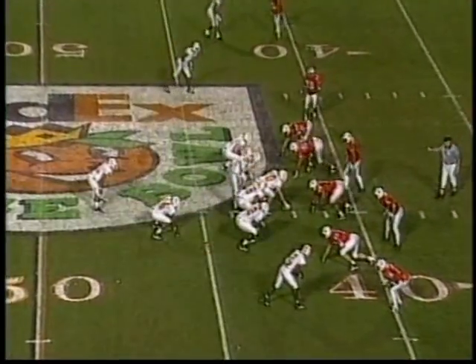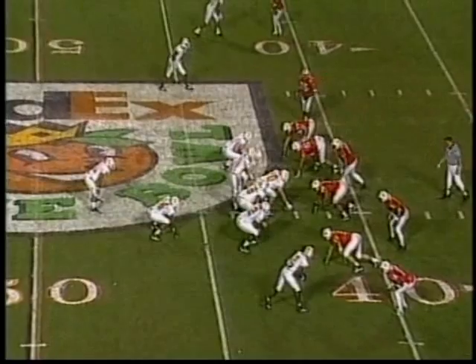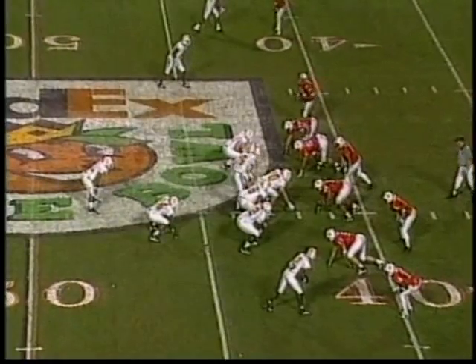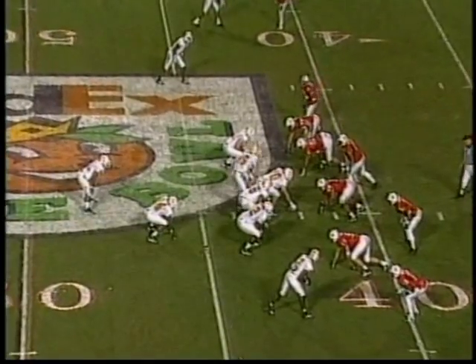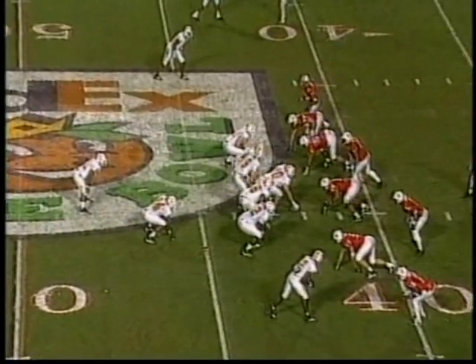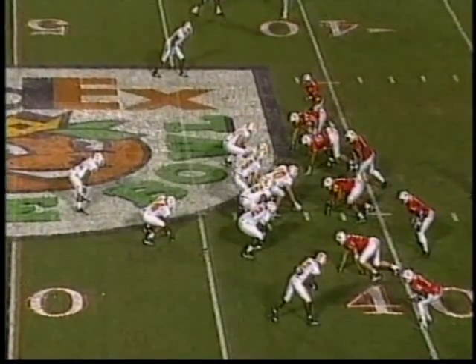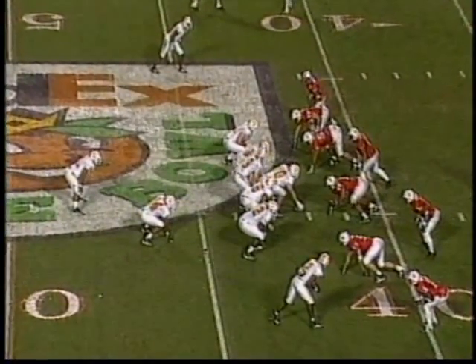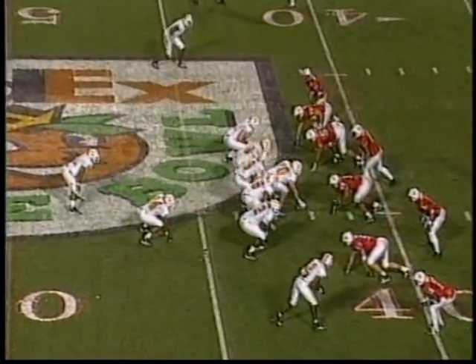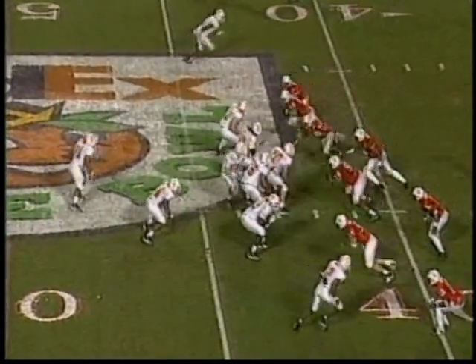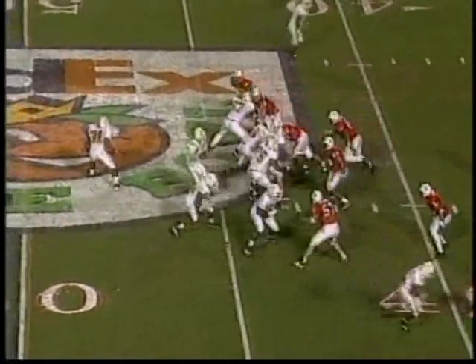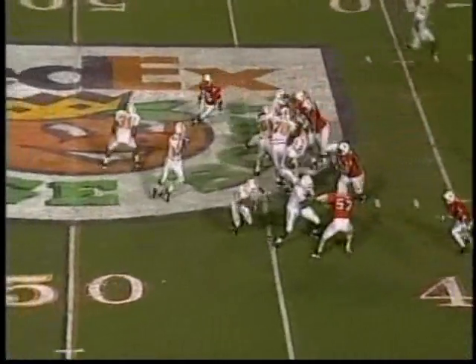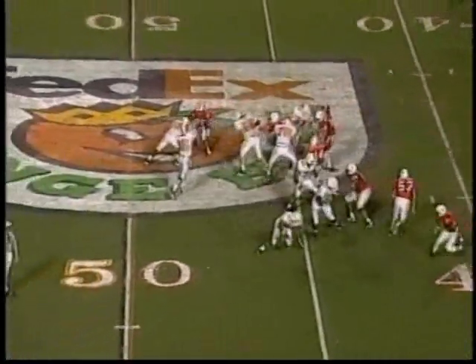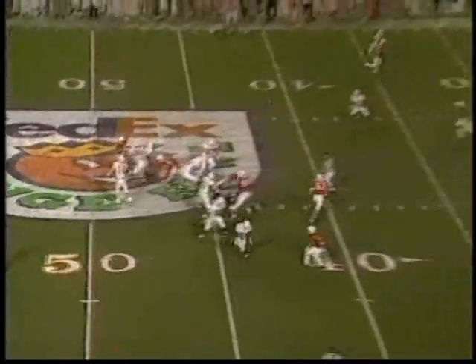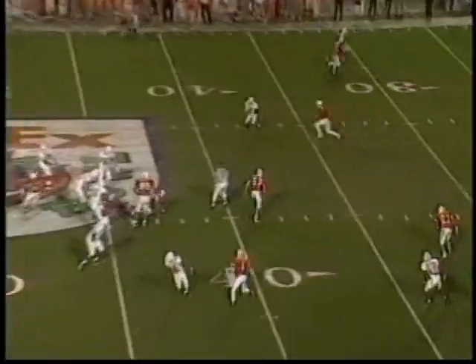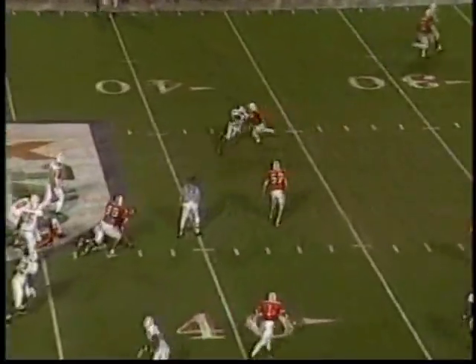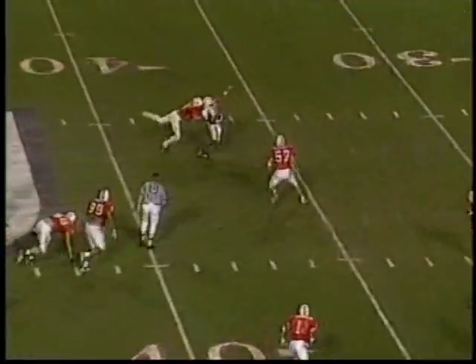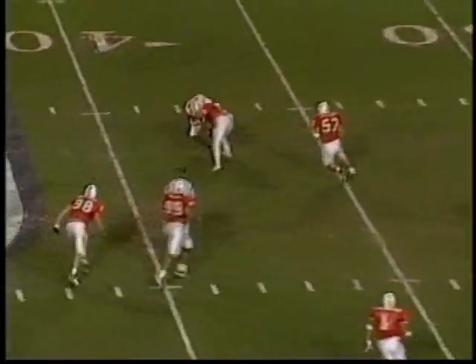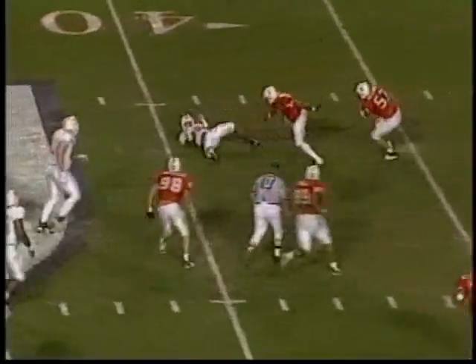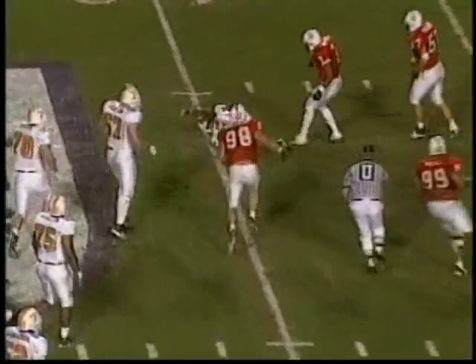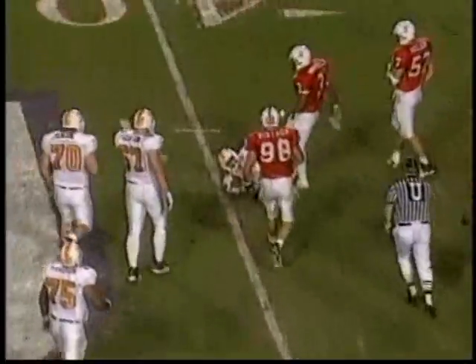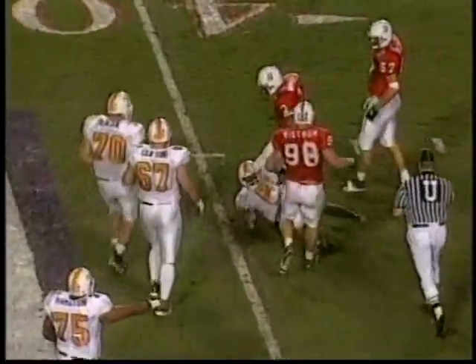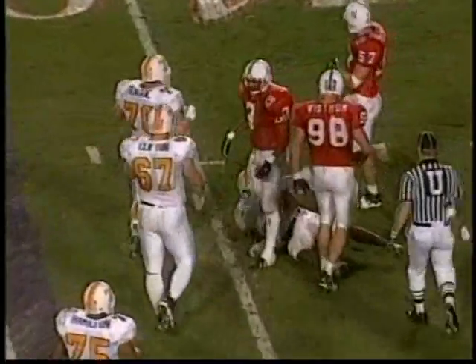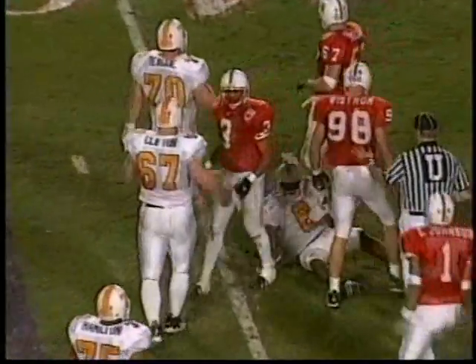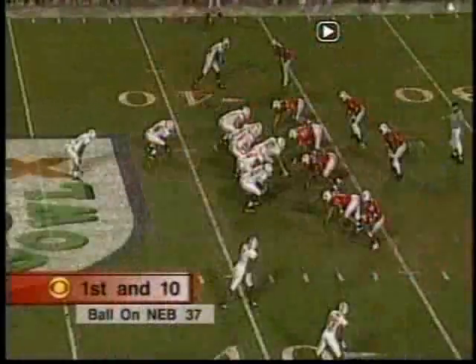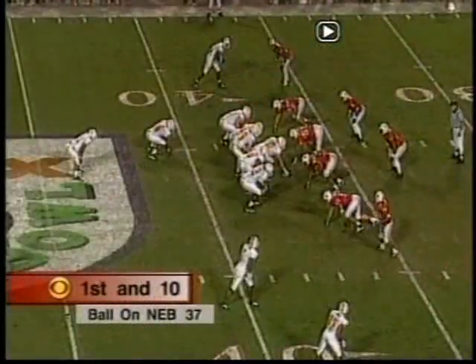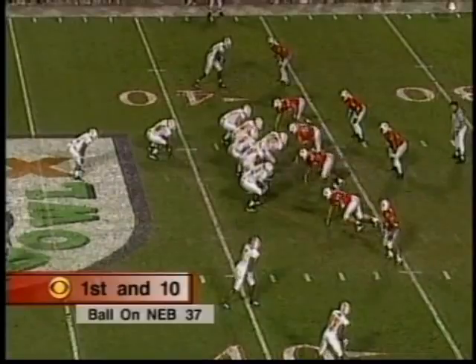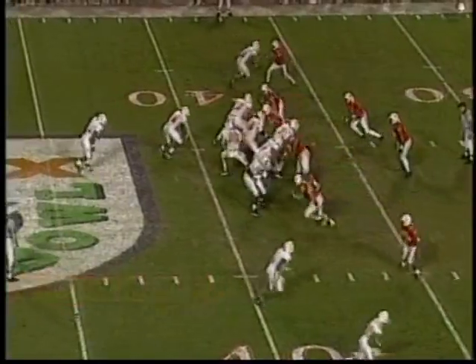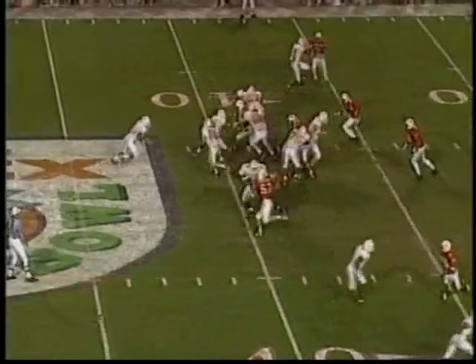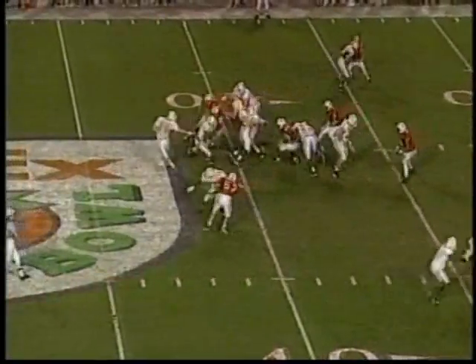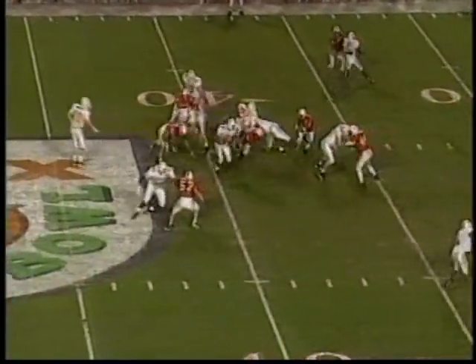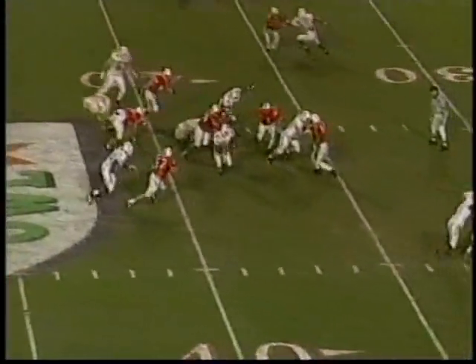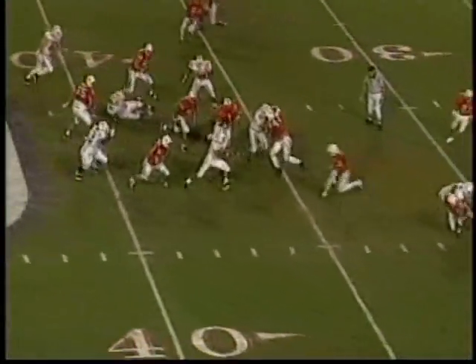Big play here for Tennessee as they cling to the hopes of a comeback — fourth and four, blitz caught, first down! The clock is down to three minutes and change remaining in the third quarter.